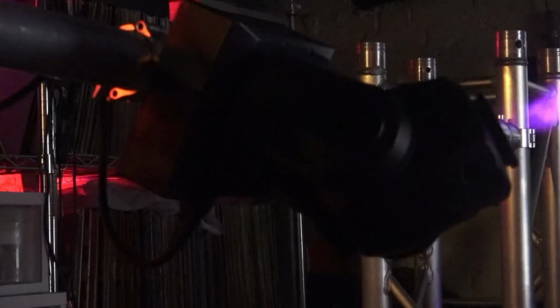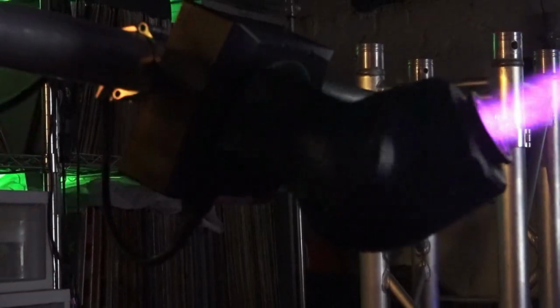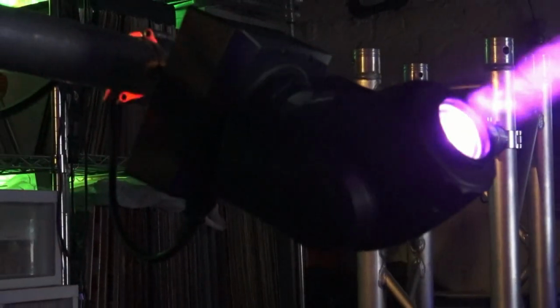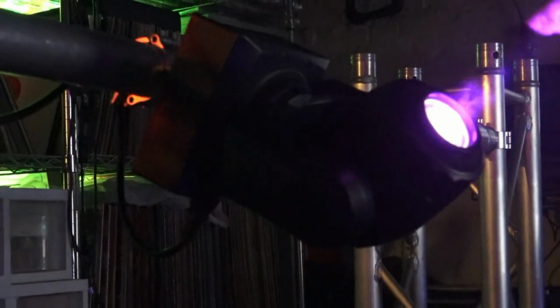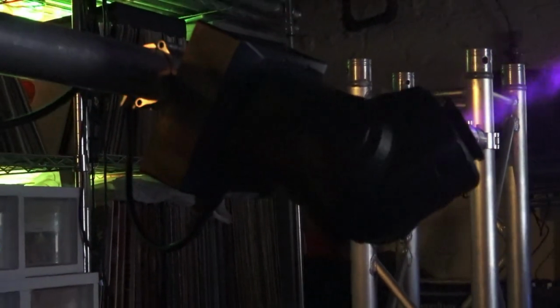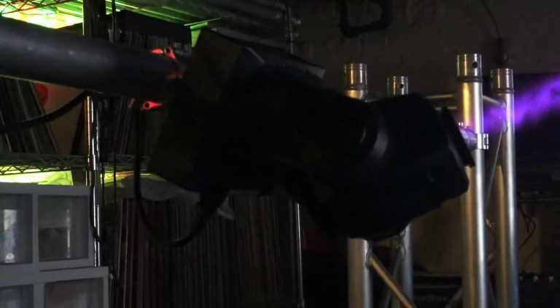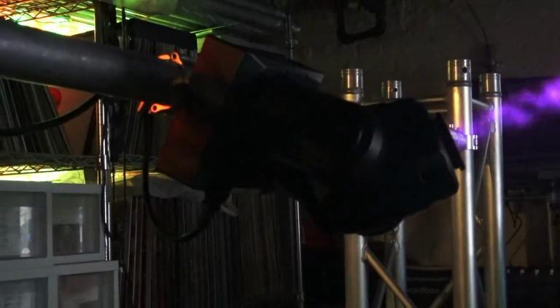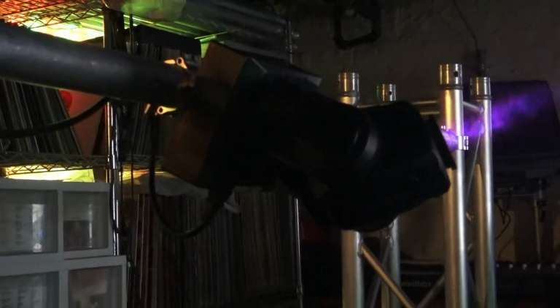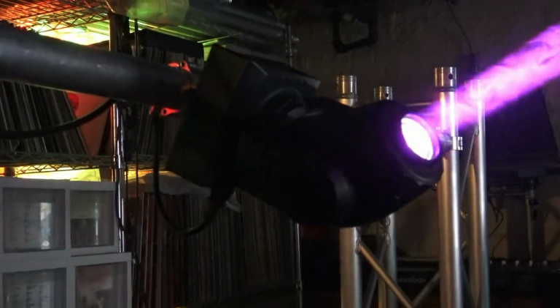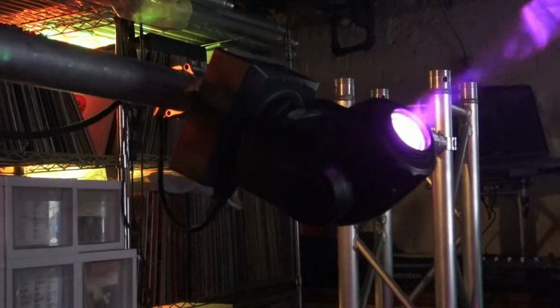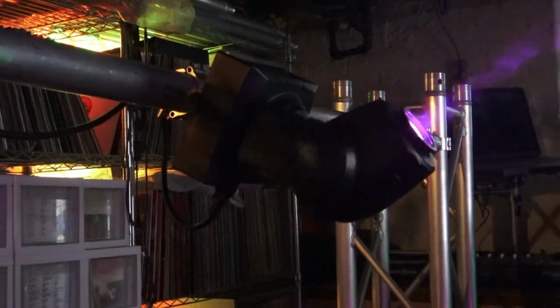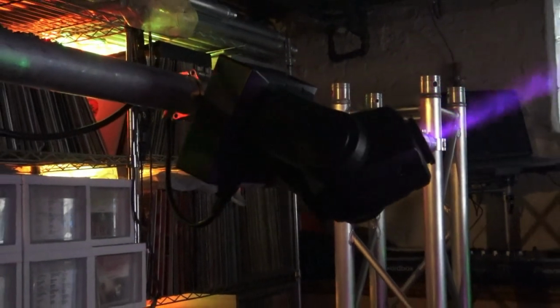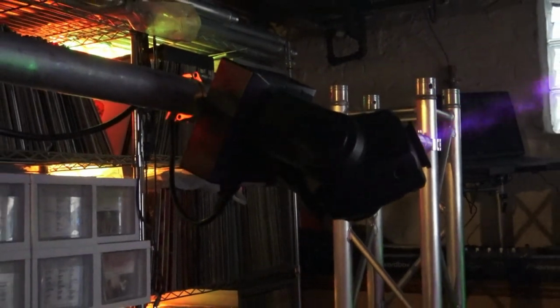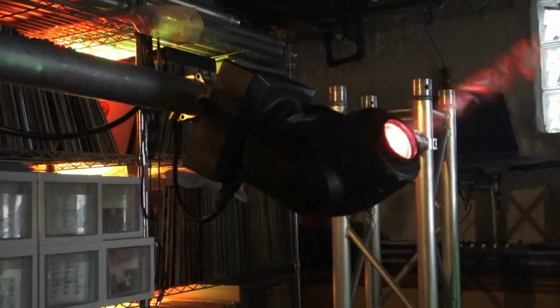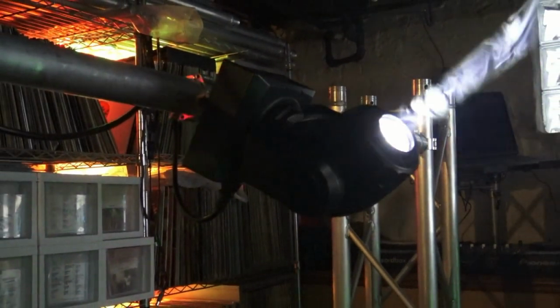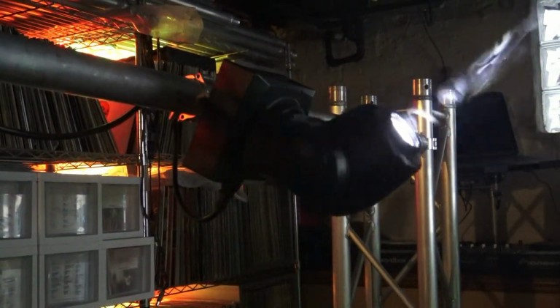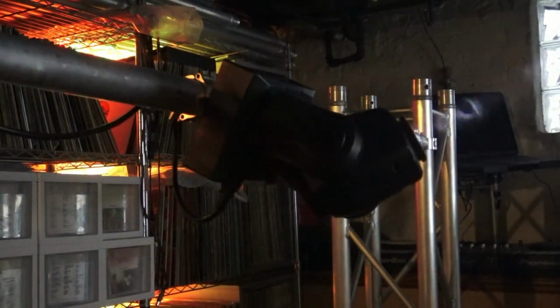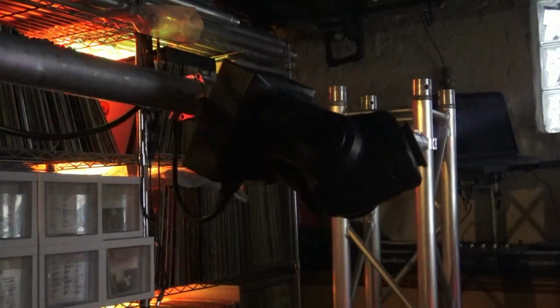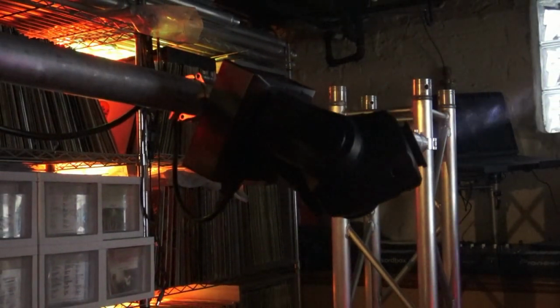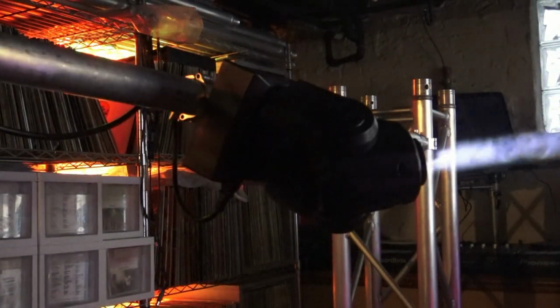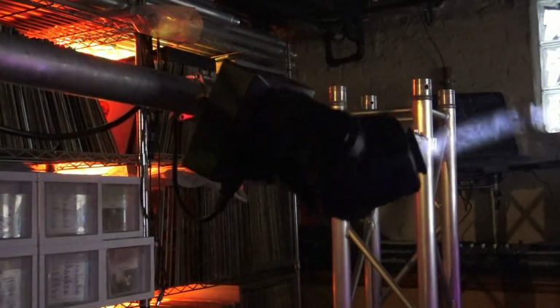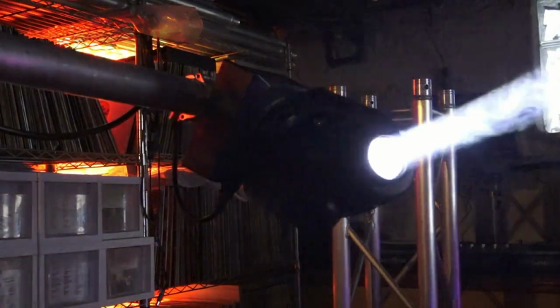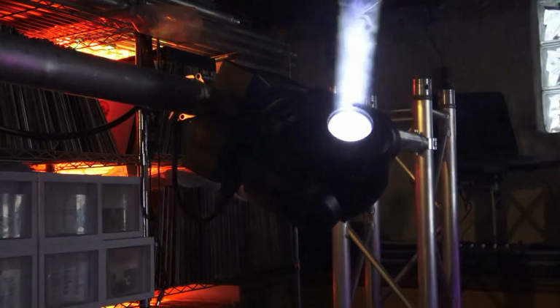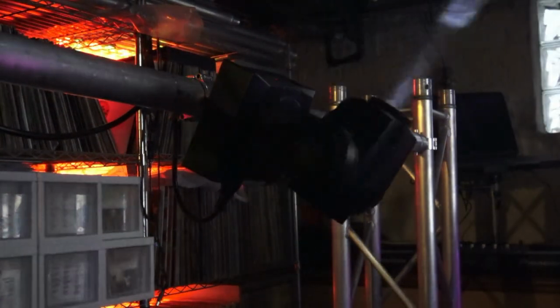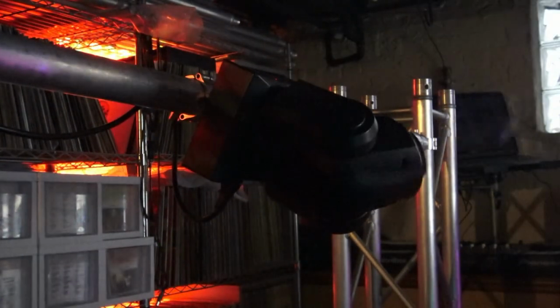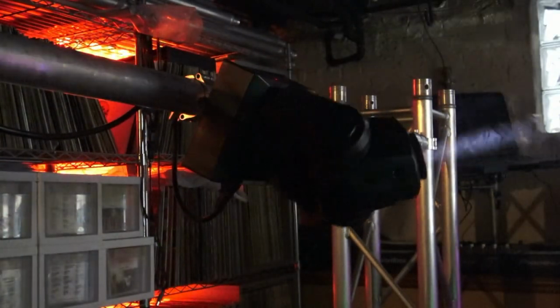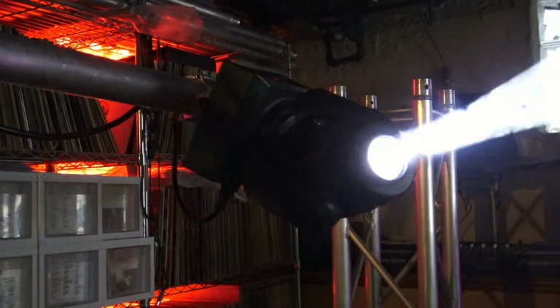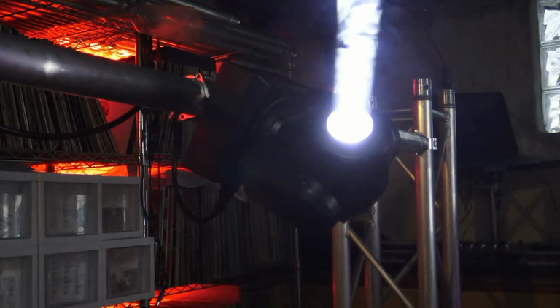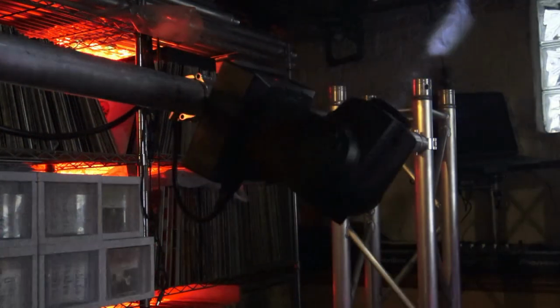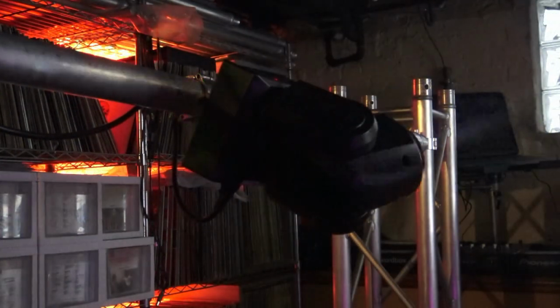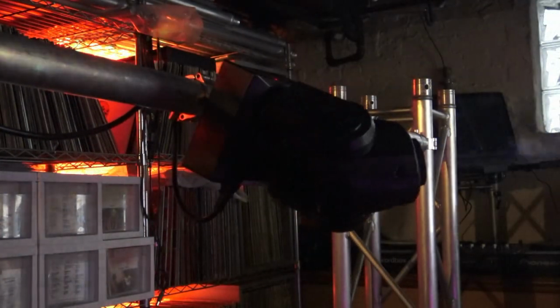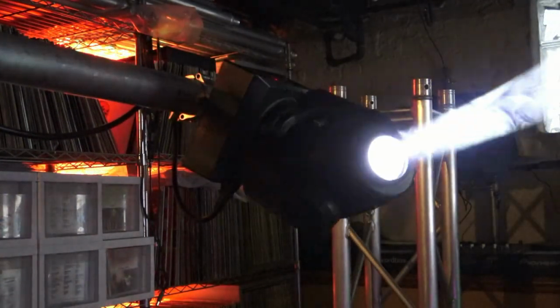Now you can mount your light however you want — straight out if you want to, up at an angle if you want to, down at an angle if you'd like — and you shouldn't get any slippage. If you are, try a little more tape; it couldn't hurt.